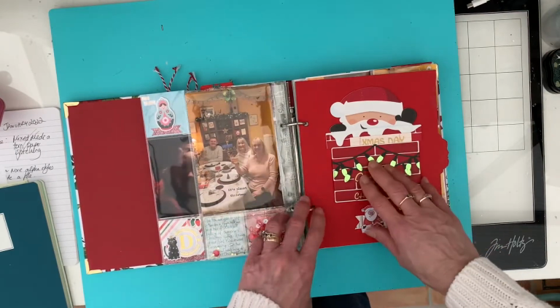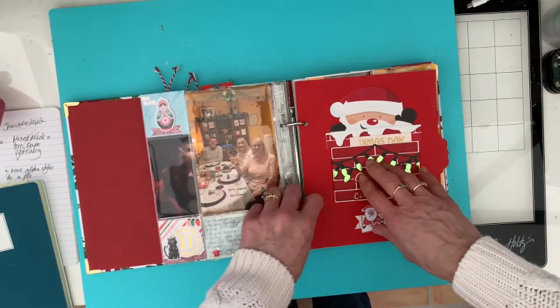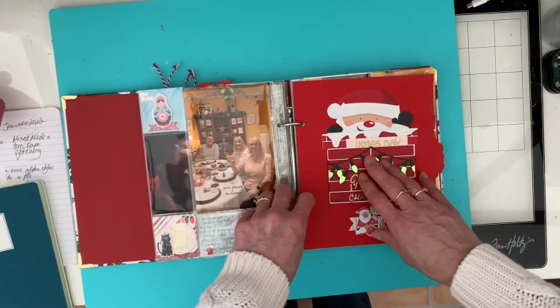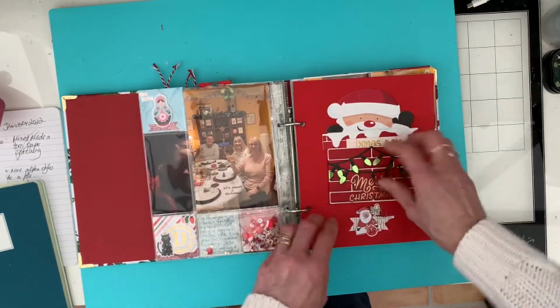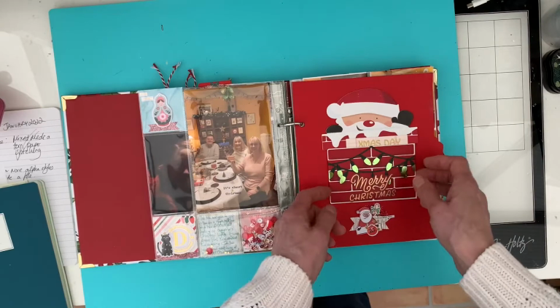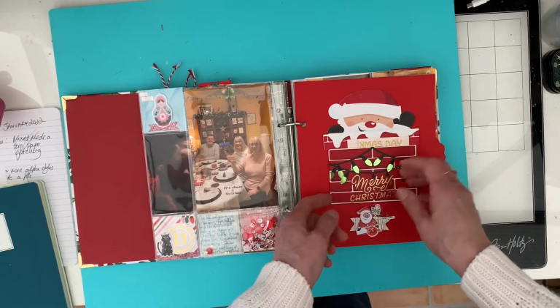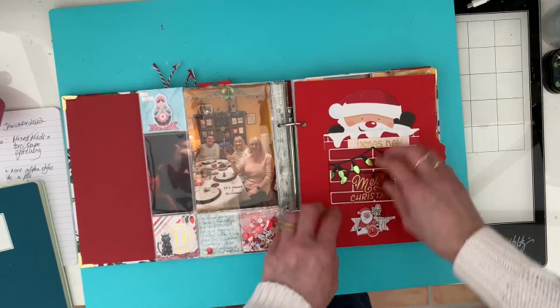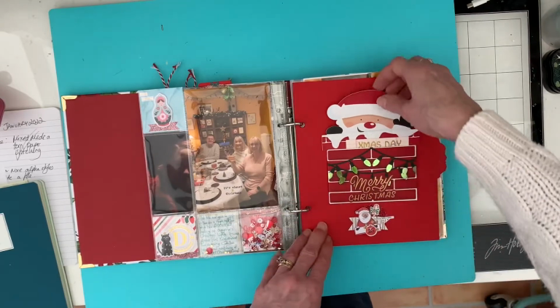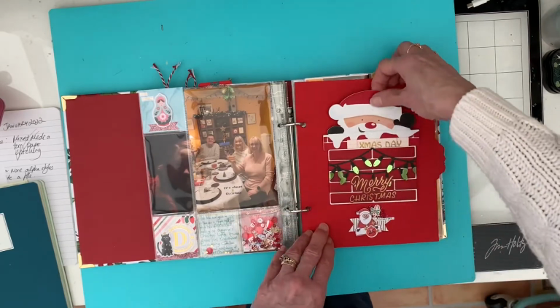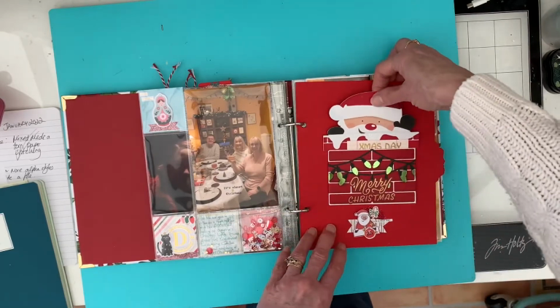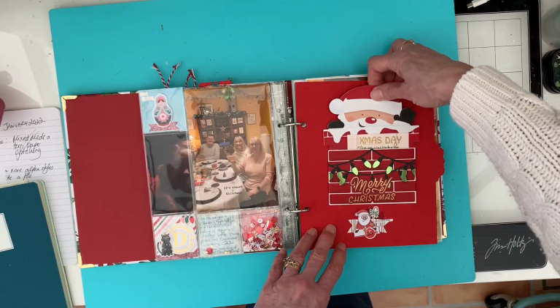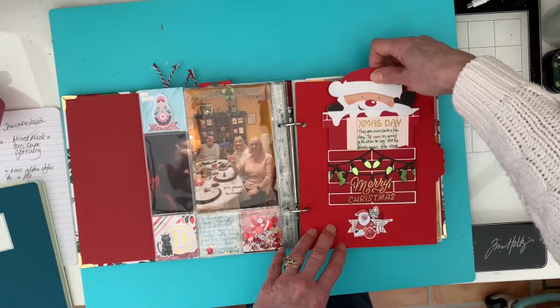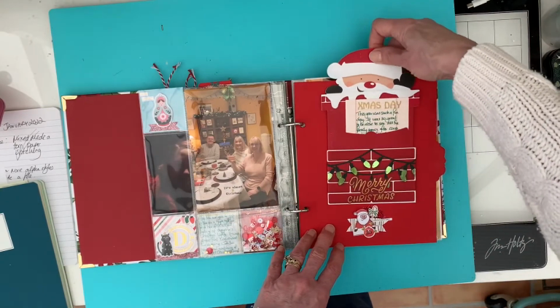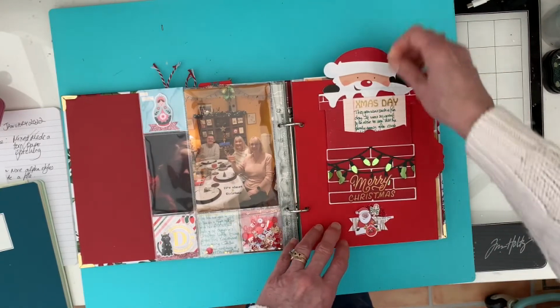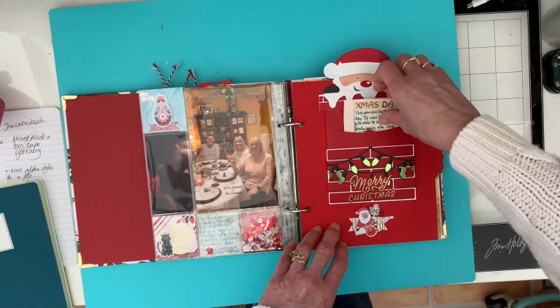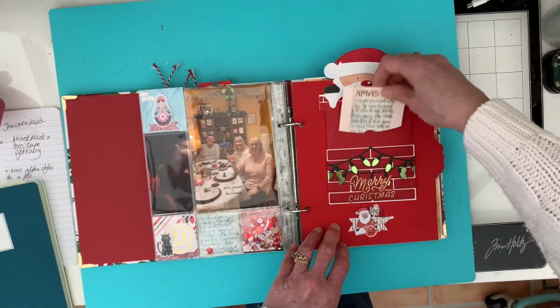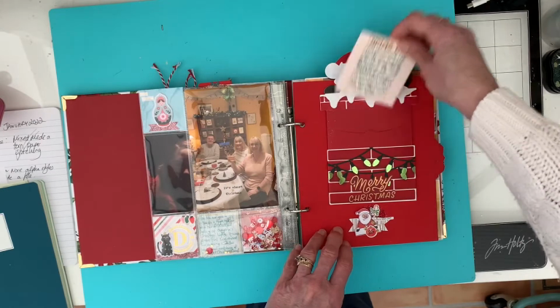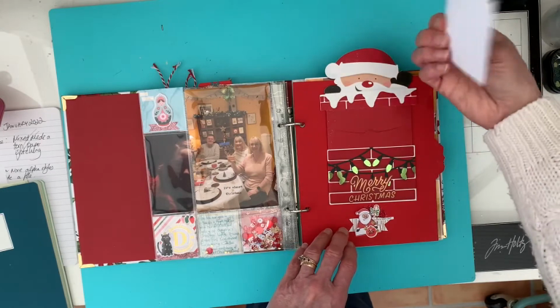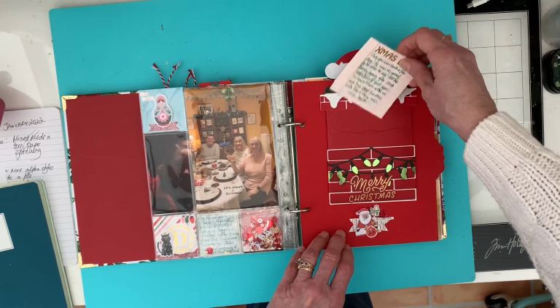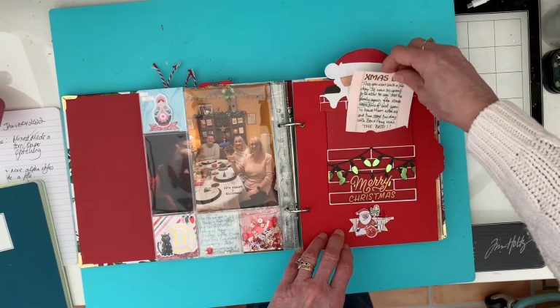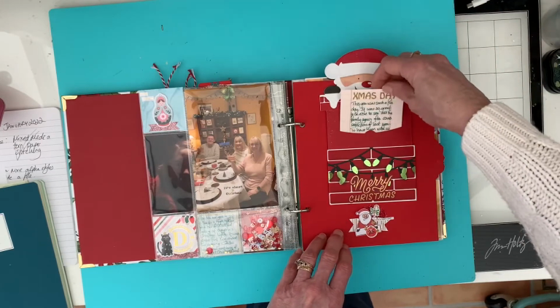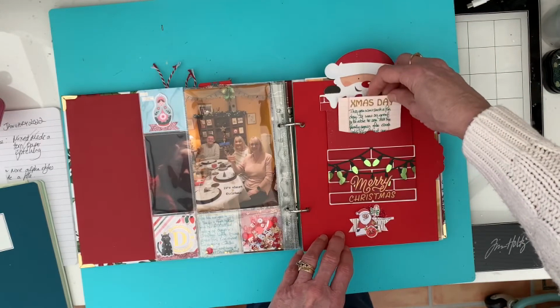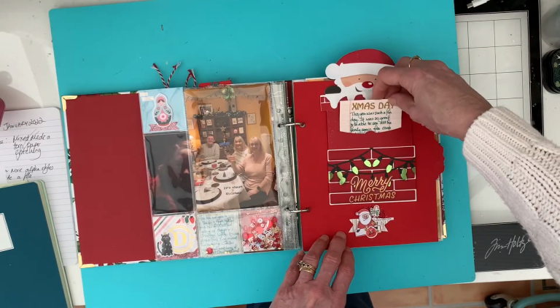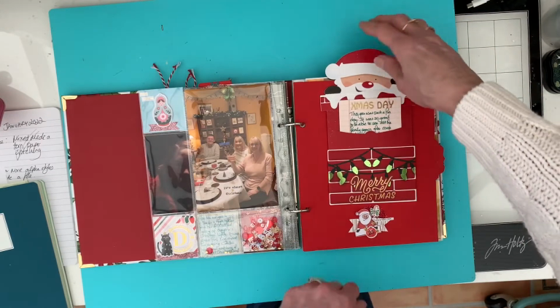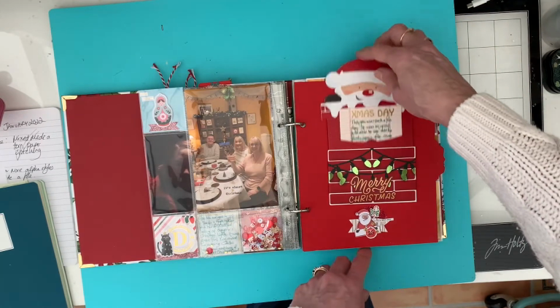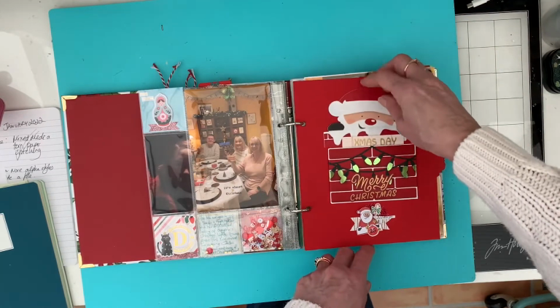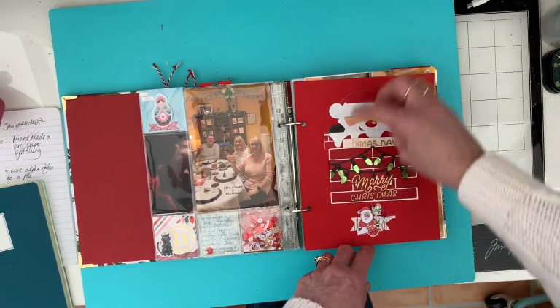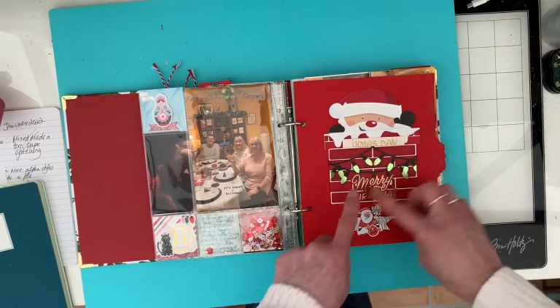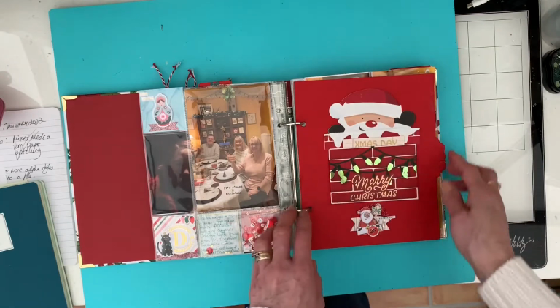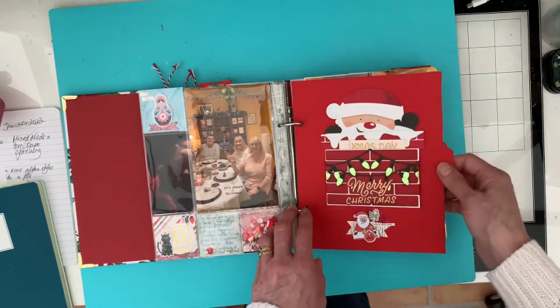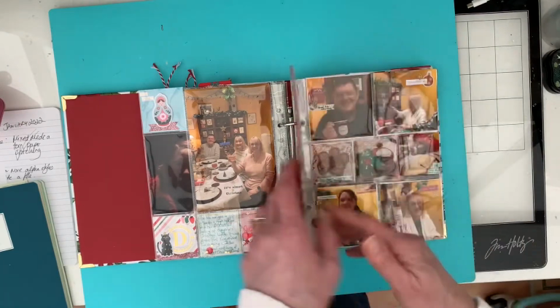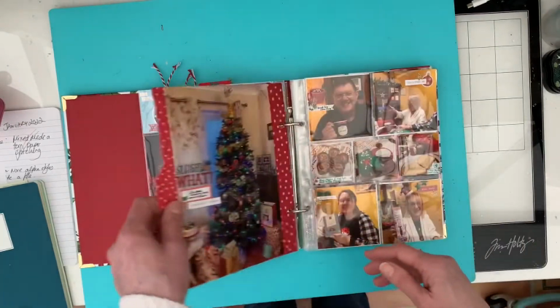This one was originally an Amazon gift card holder from a couple of years ago which I've kept - that's where the gift card would have been - and I put in there just a little bit of journaling, which I thought was a nice intro into Christmas Day.